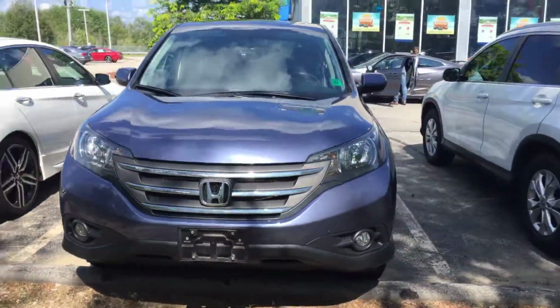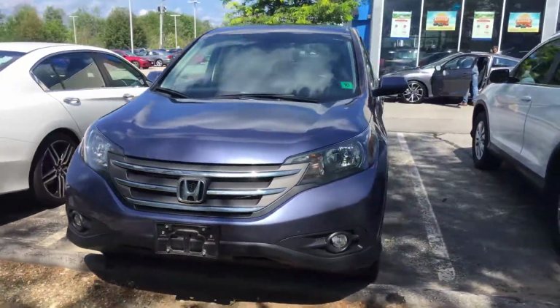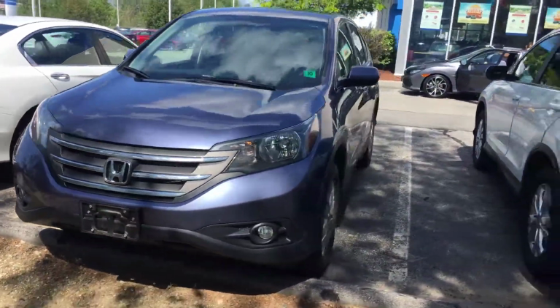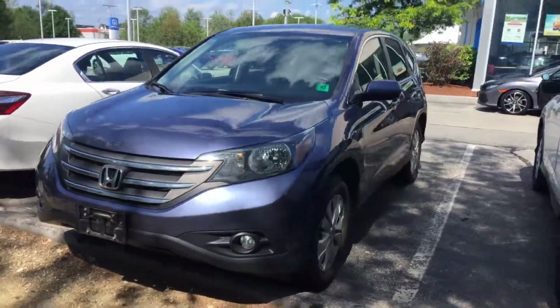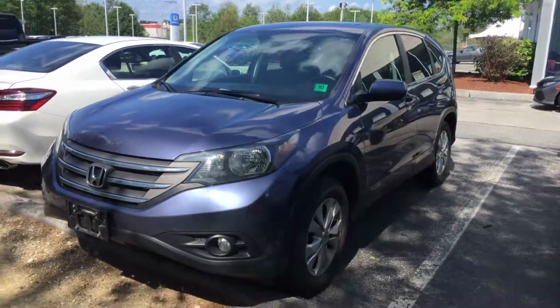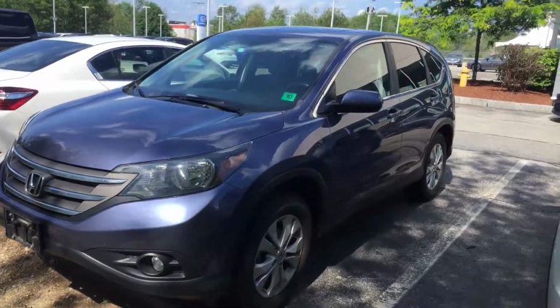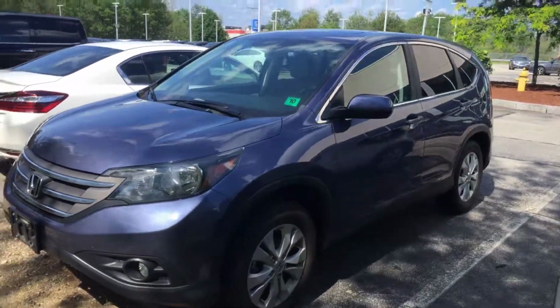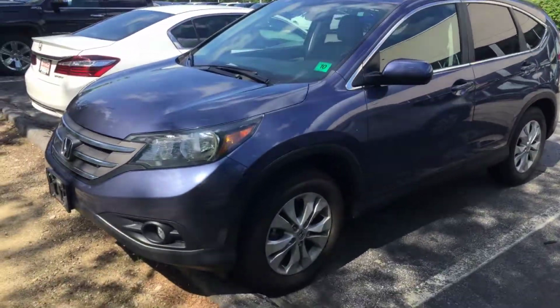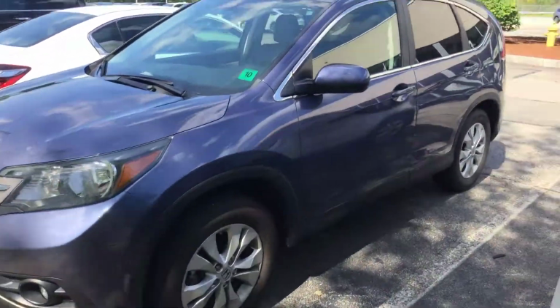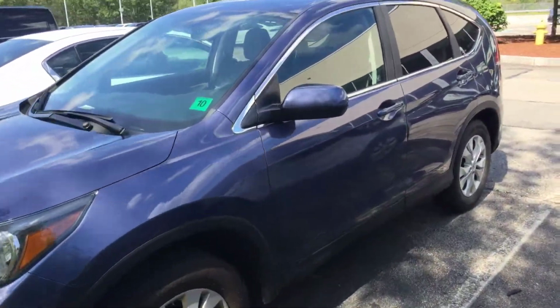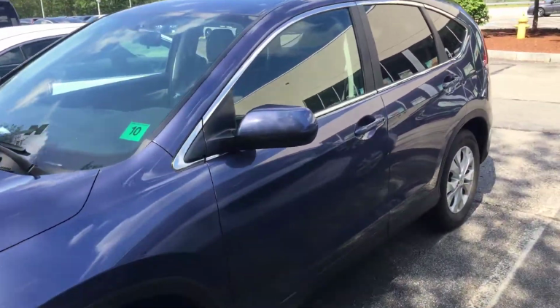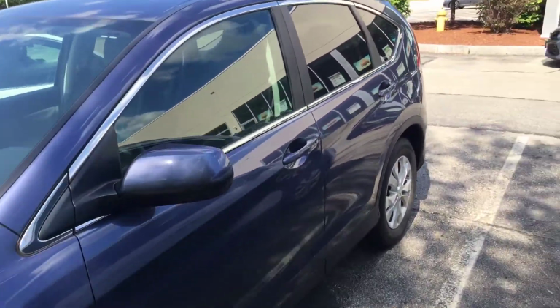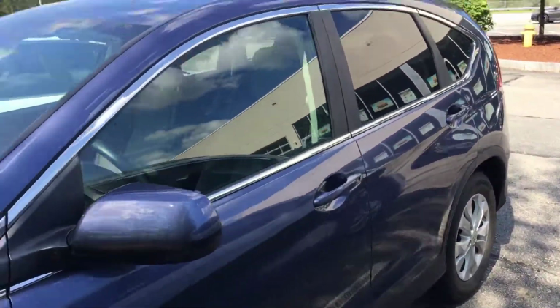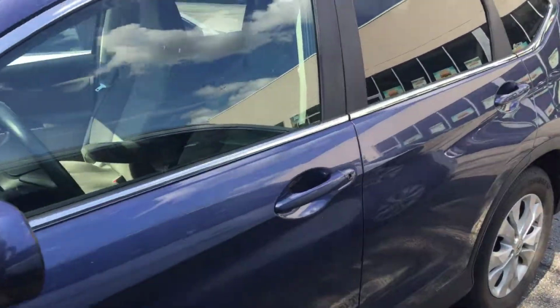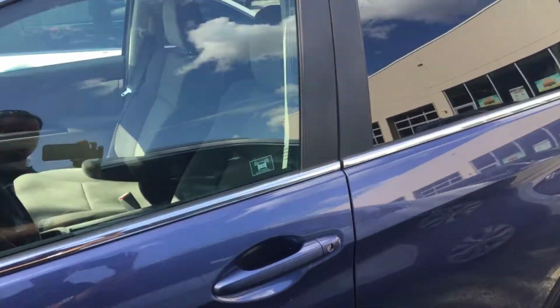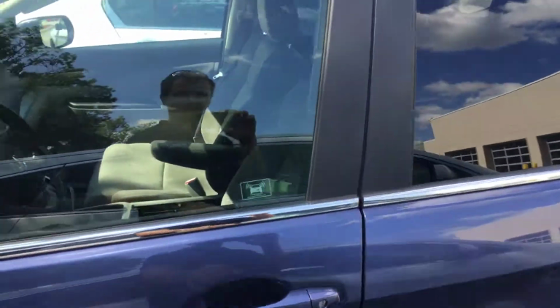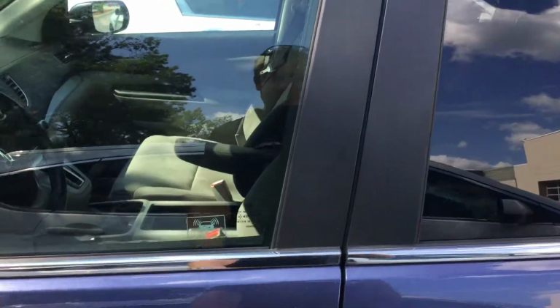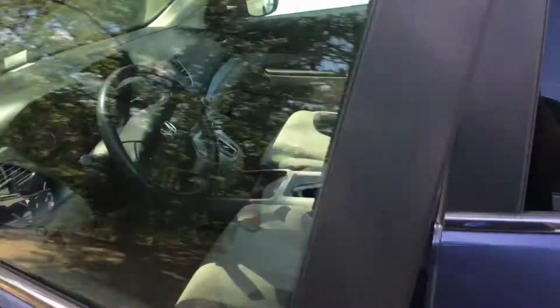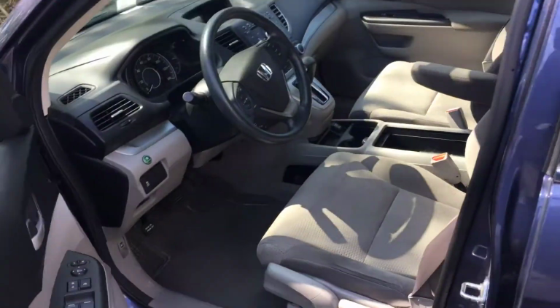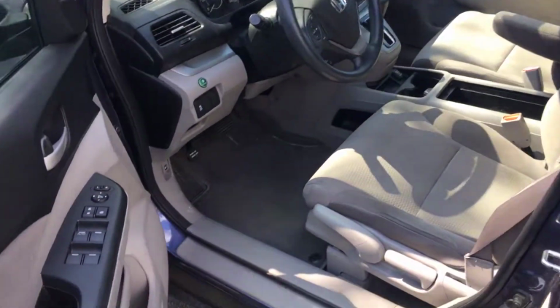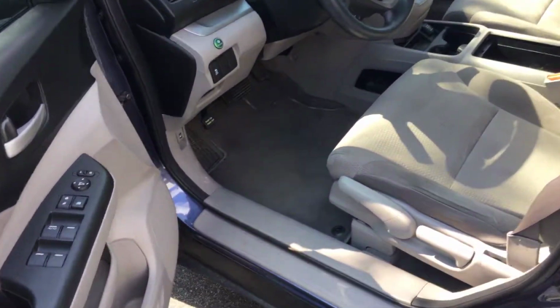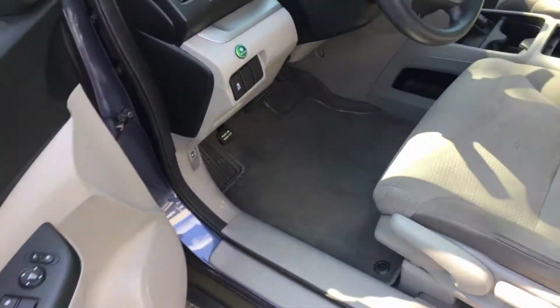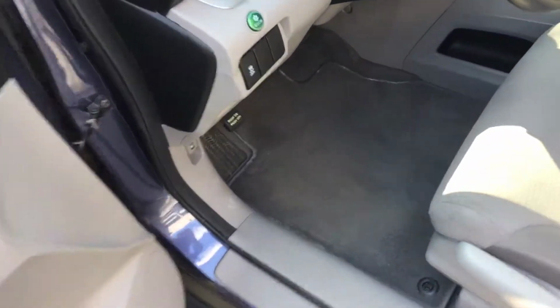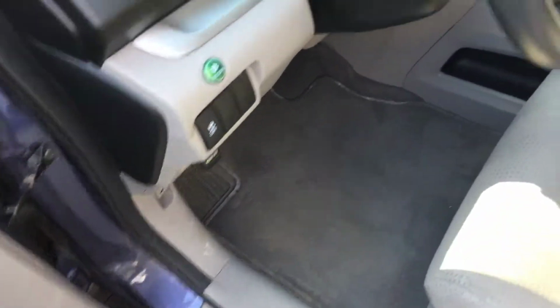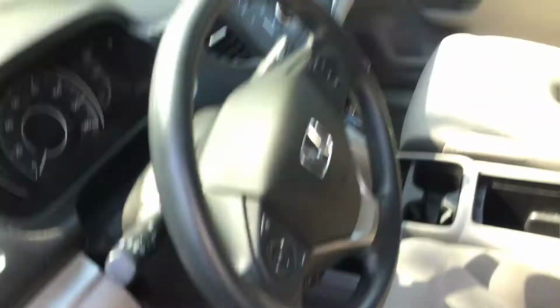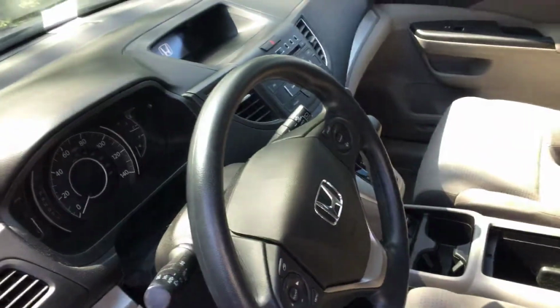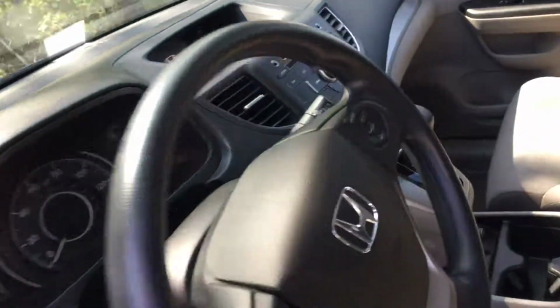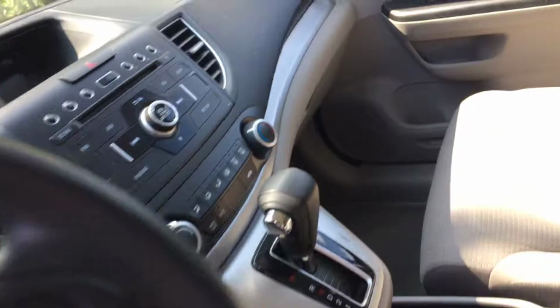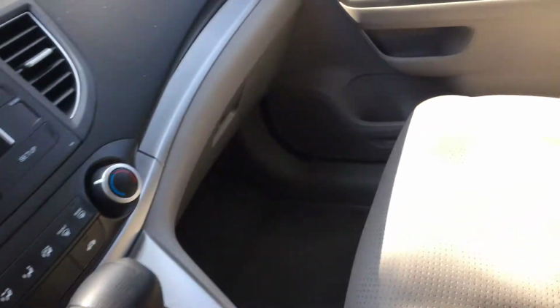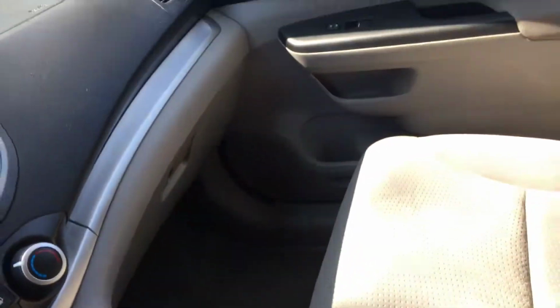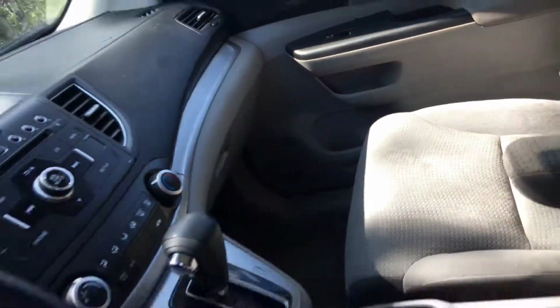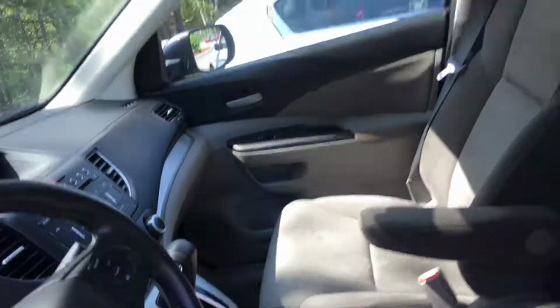The condition is as good as you can find one. You can see that it has no scratches, no dinks, no dents. It's clean inside and out, all the floor mats, everything is there, everything is working.